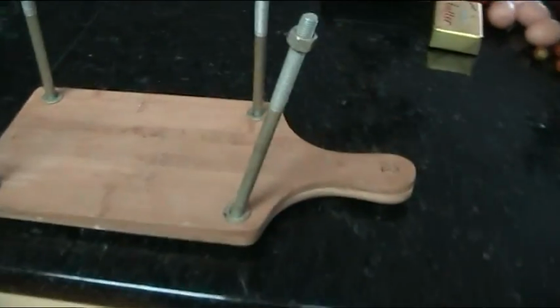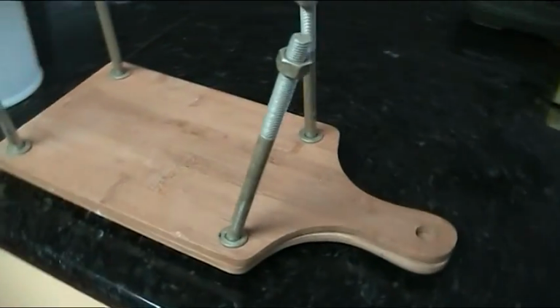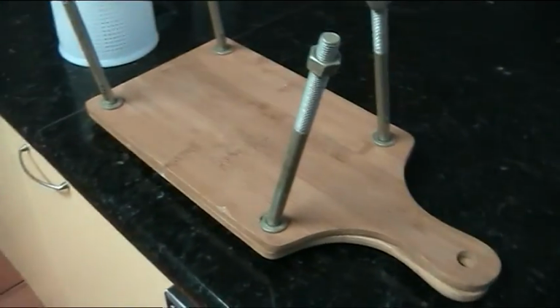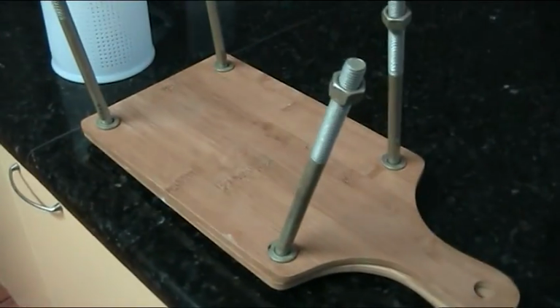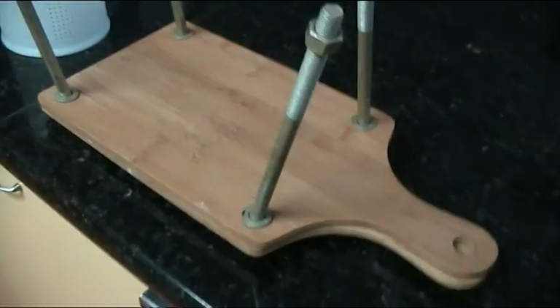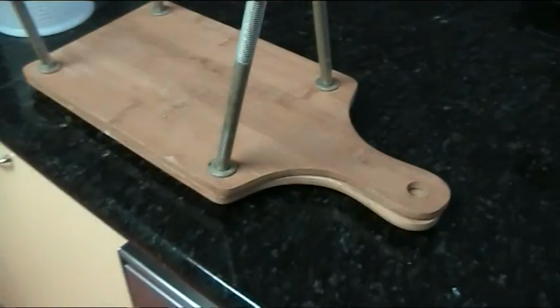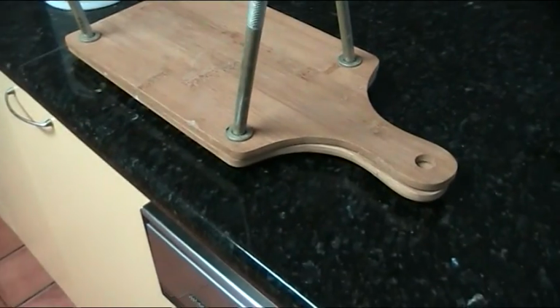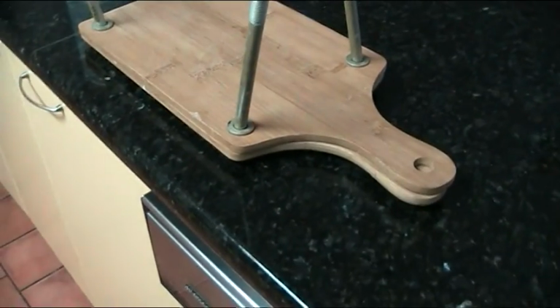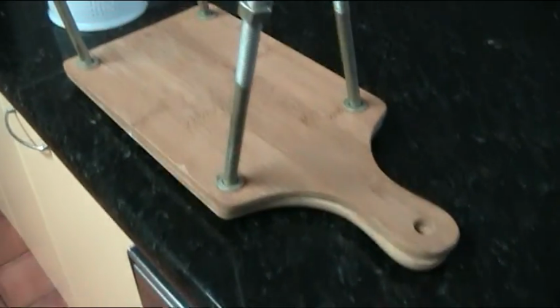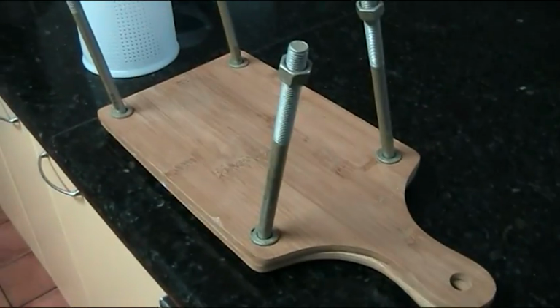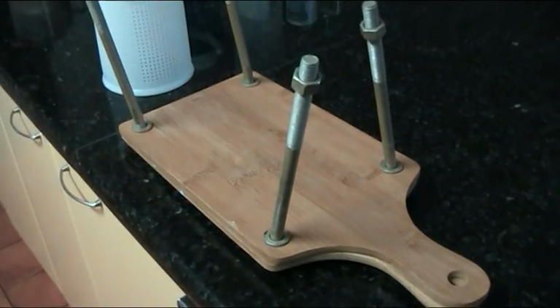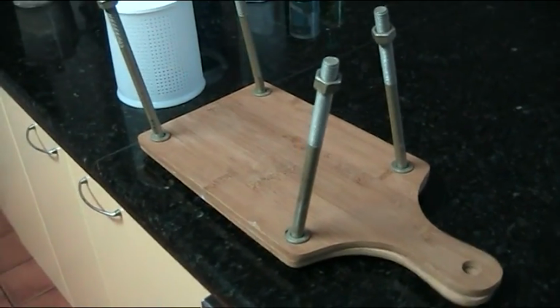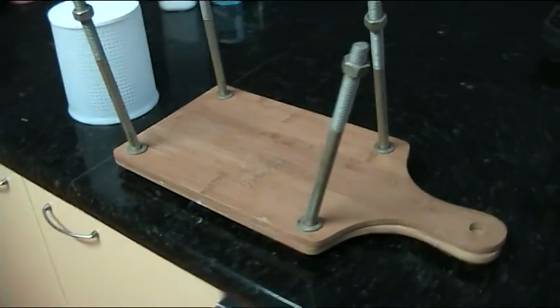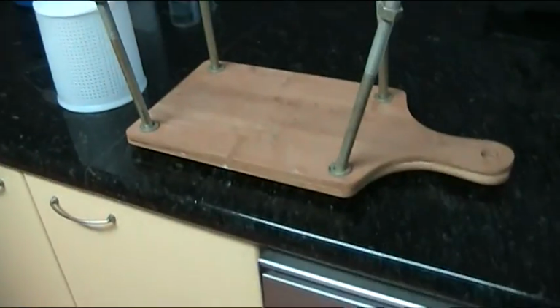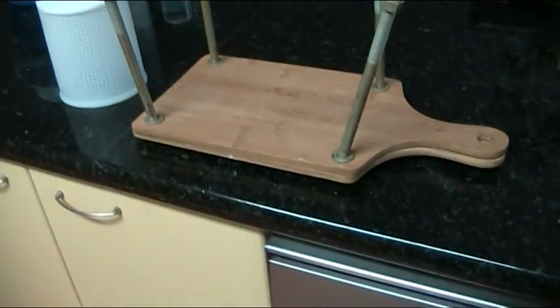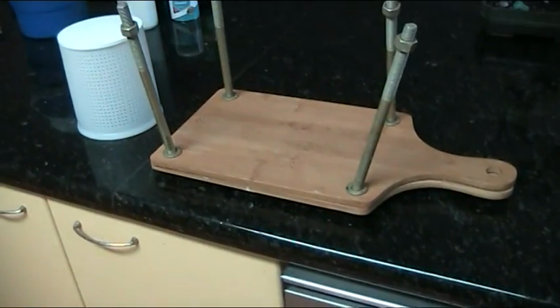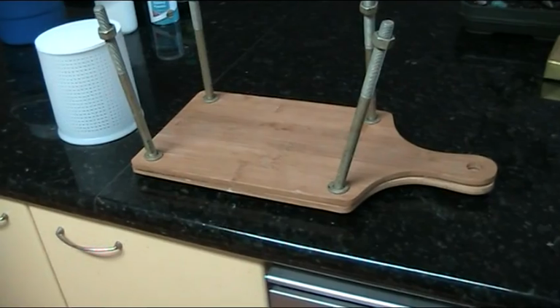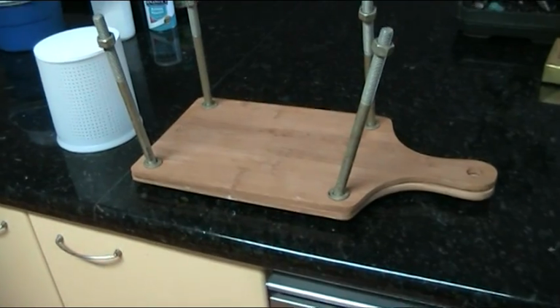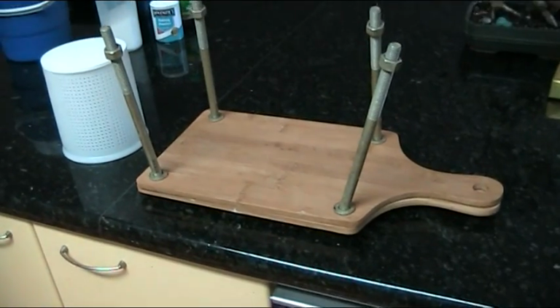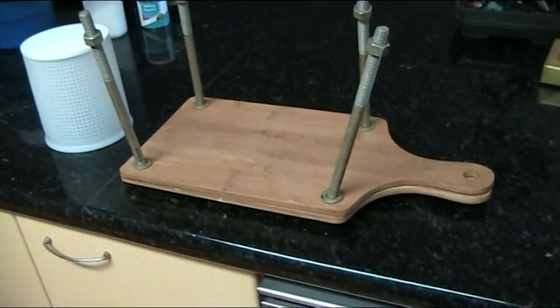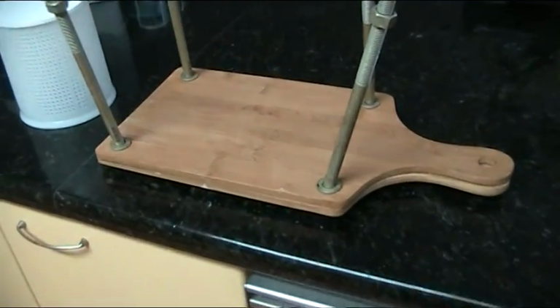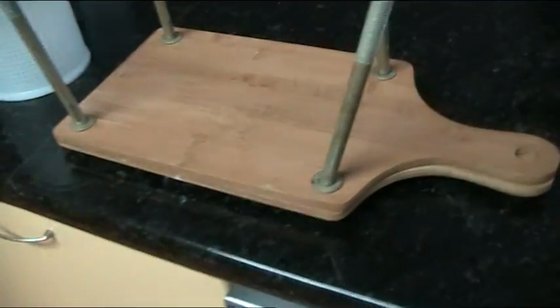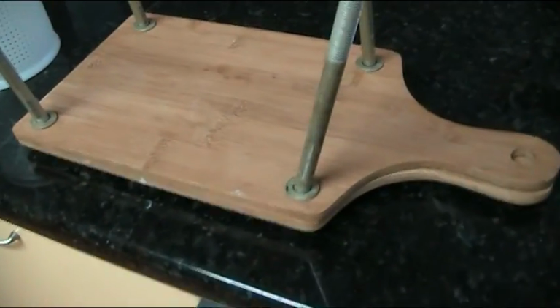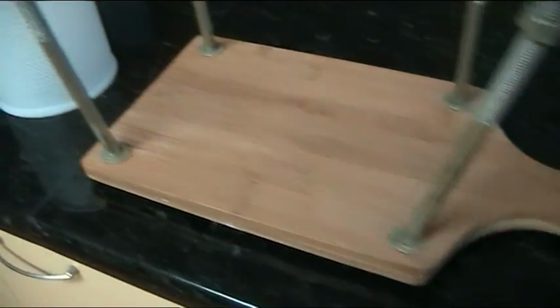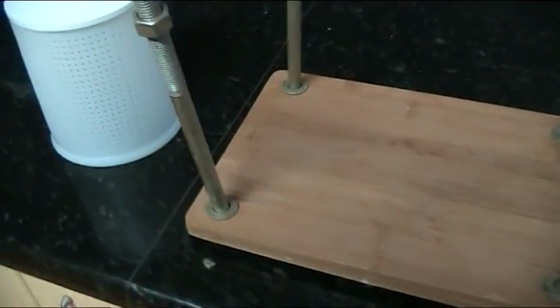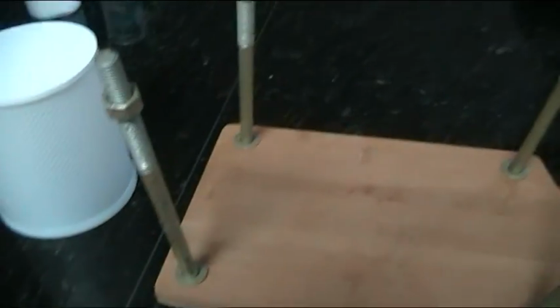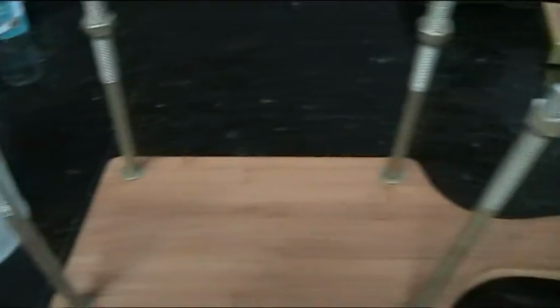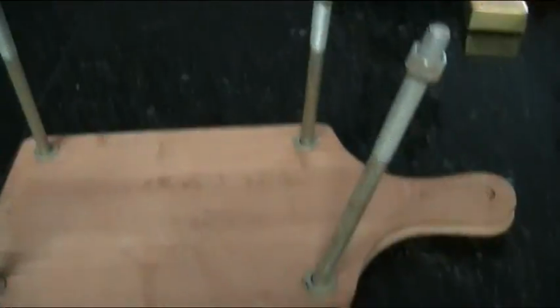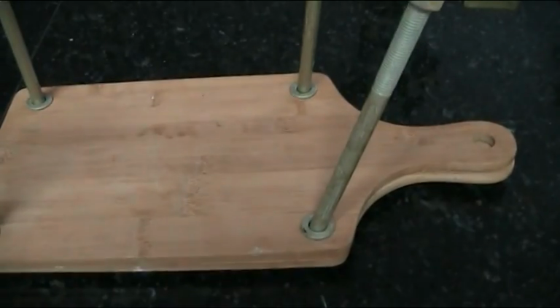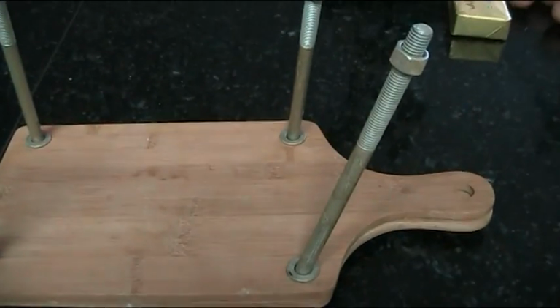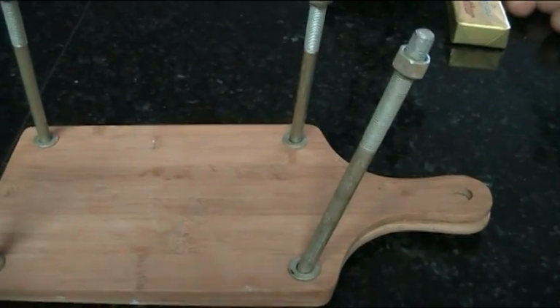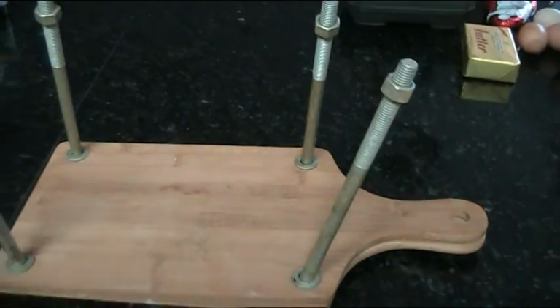Two cheap bamboo cutting boards. And I'll show you how this baby works. You drill four holes, one in each corner of the cutting boards, just thread the bolts through.